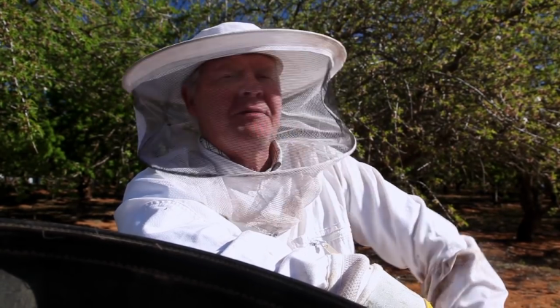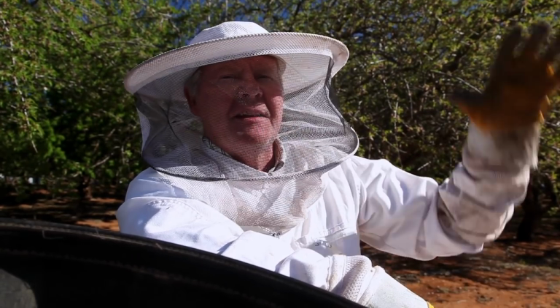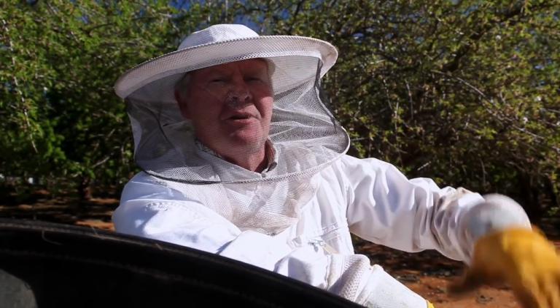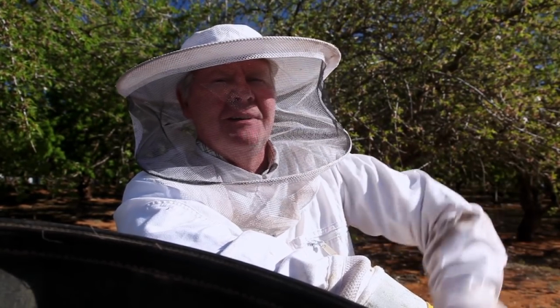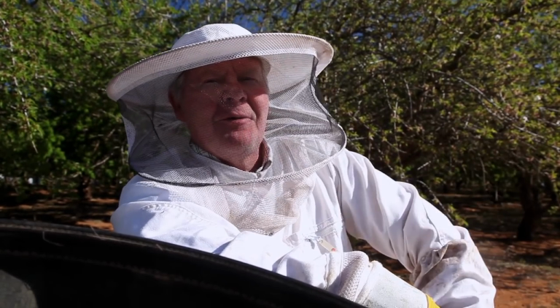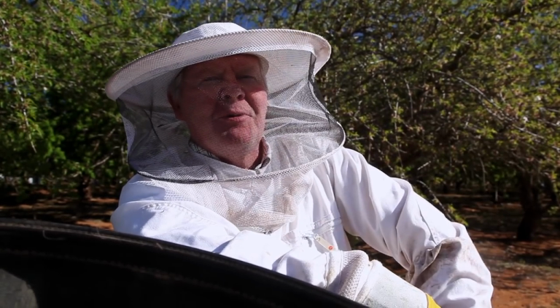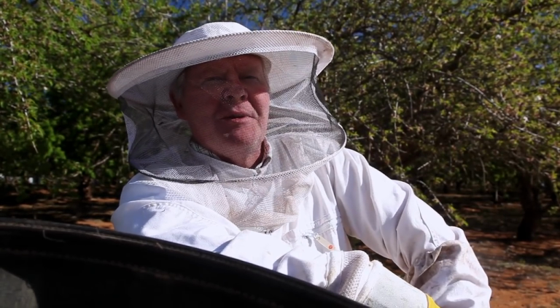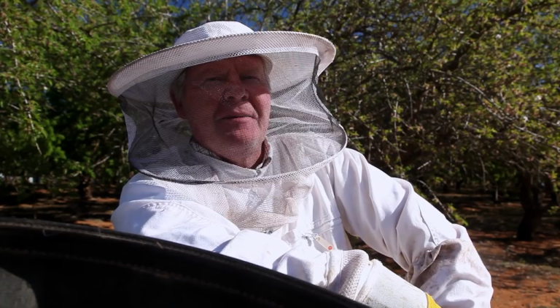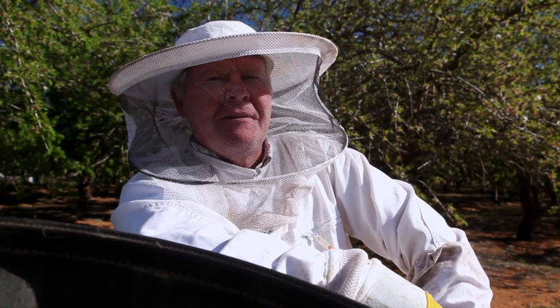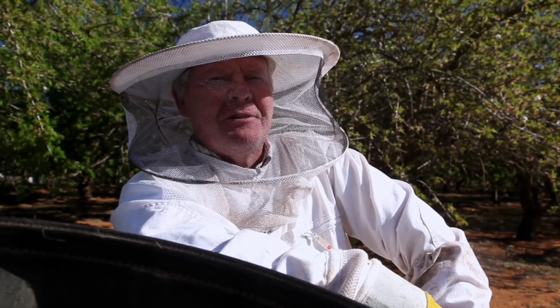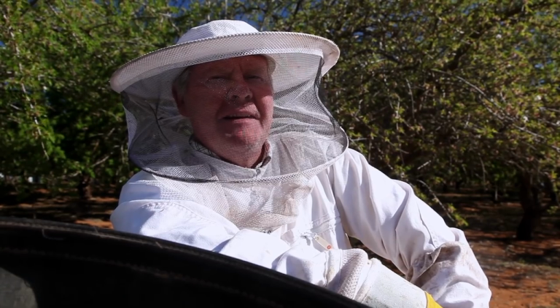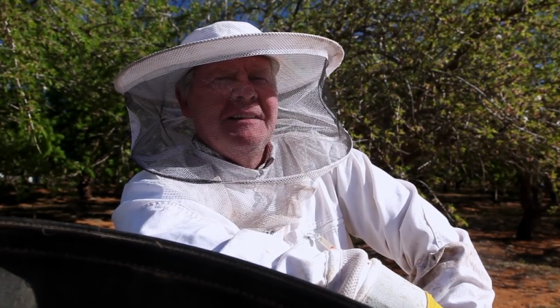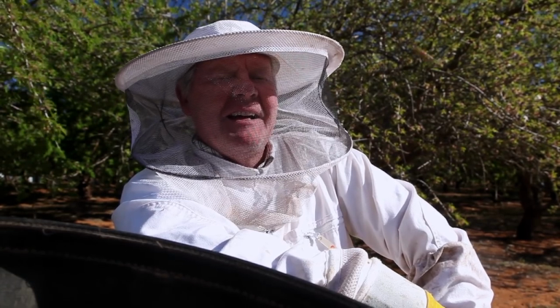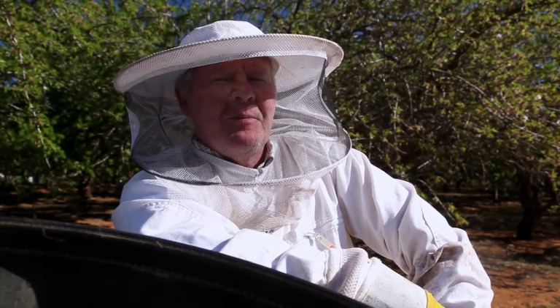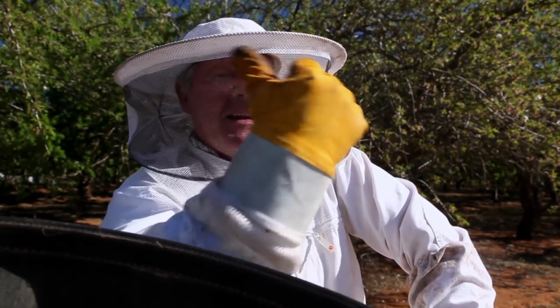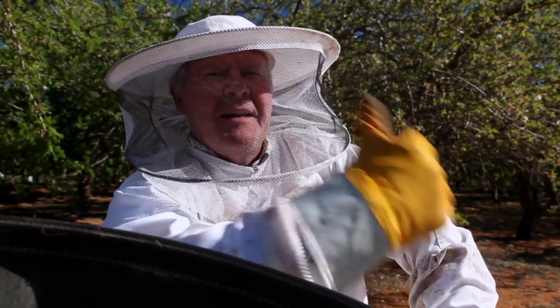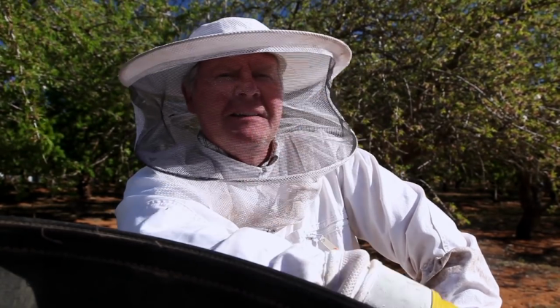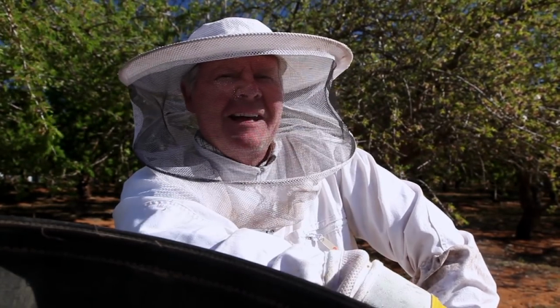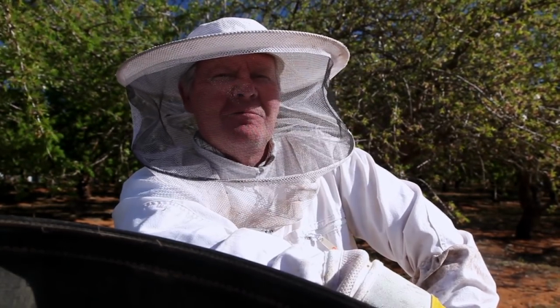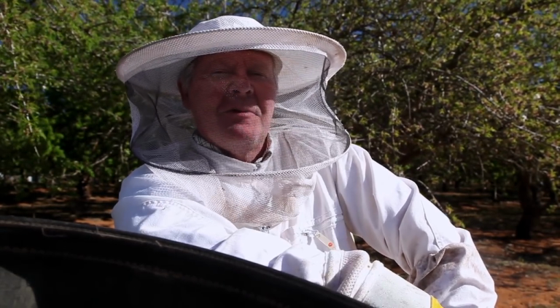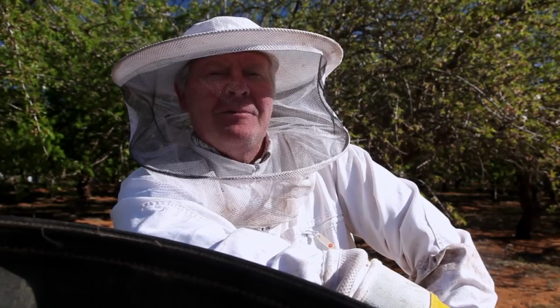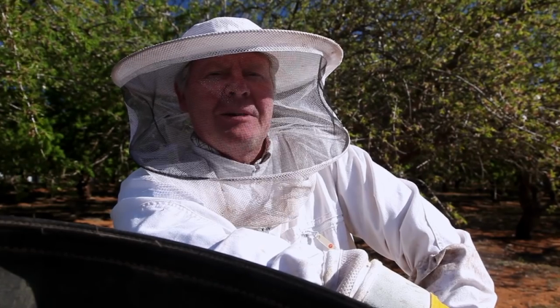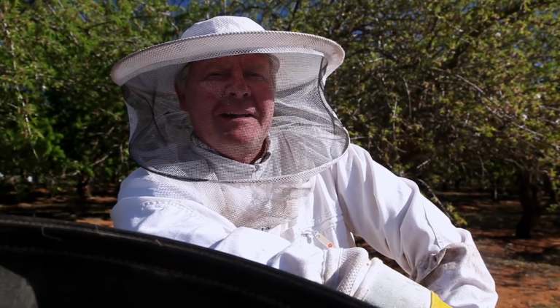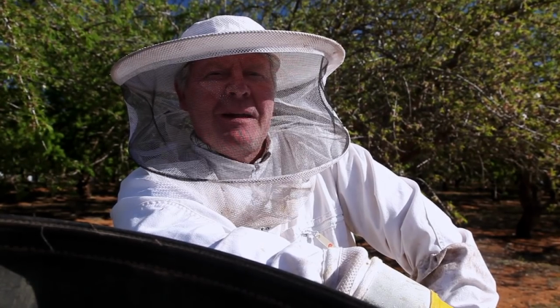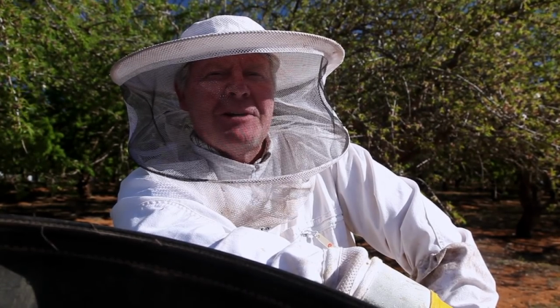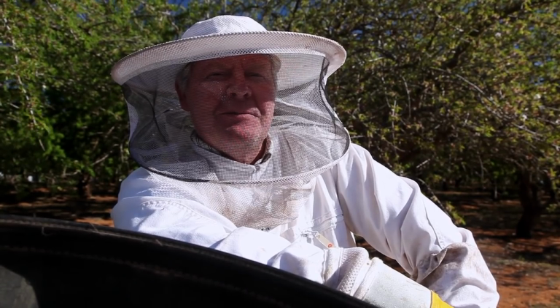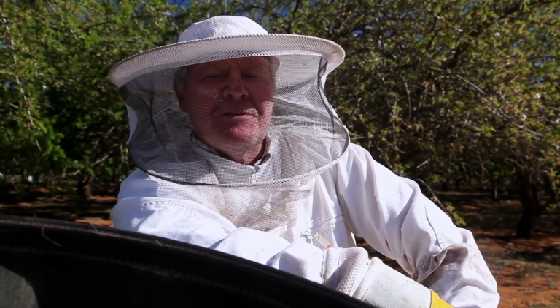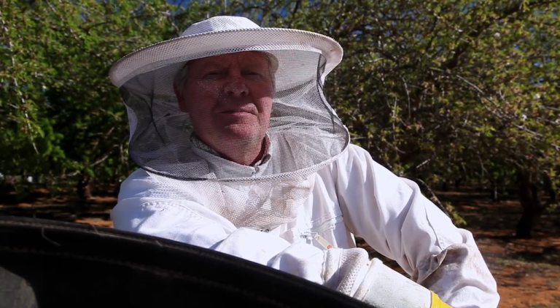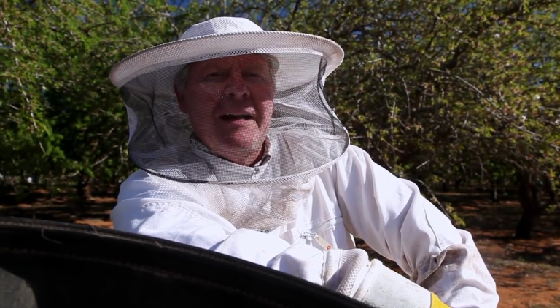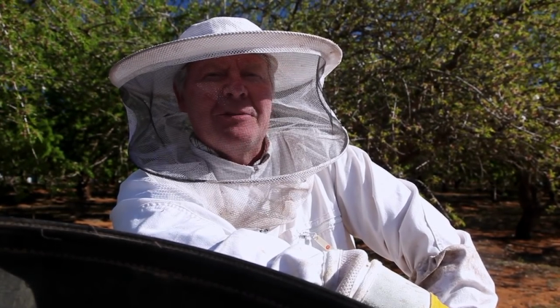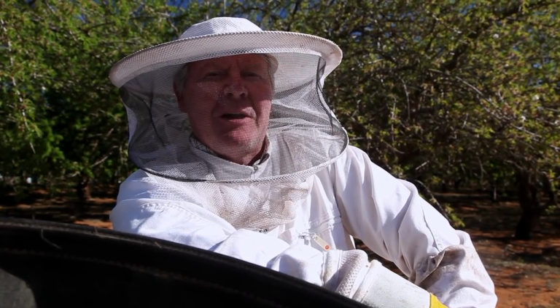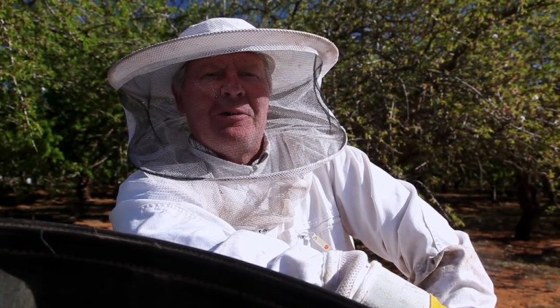We'll have to shake the gals off the brood comb that's in there and put the queen excluder in. And then we'll put that in the middle and hopefully we'll come back in a month or so and have some honey, which would be kind of groovy.